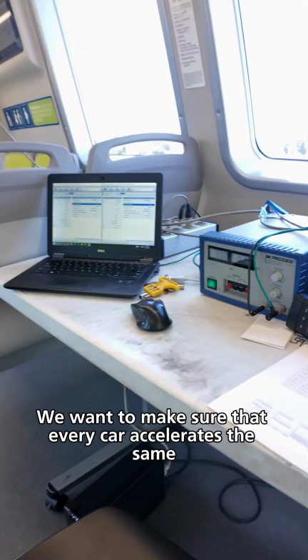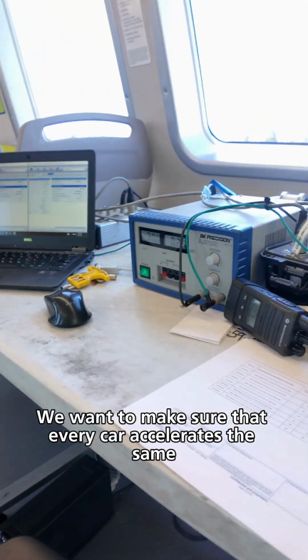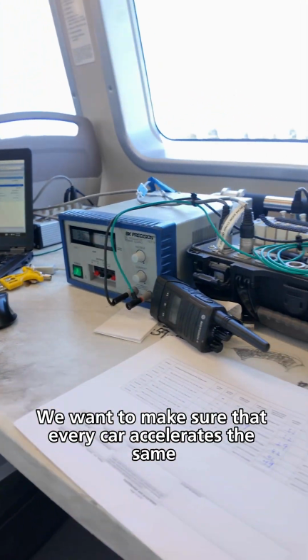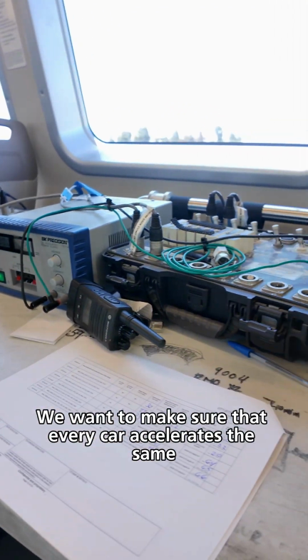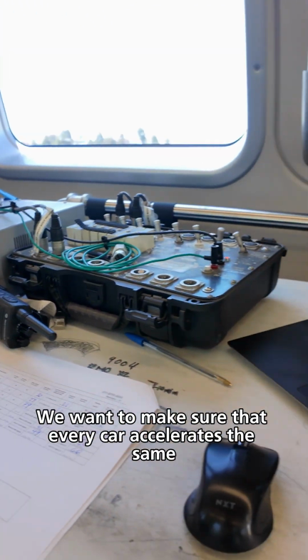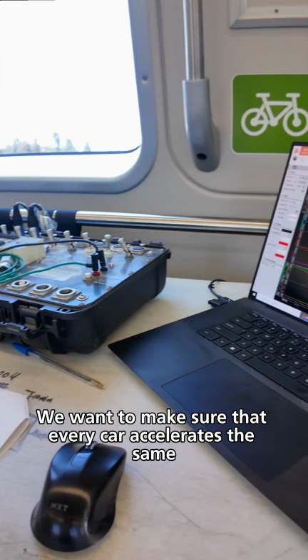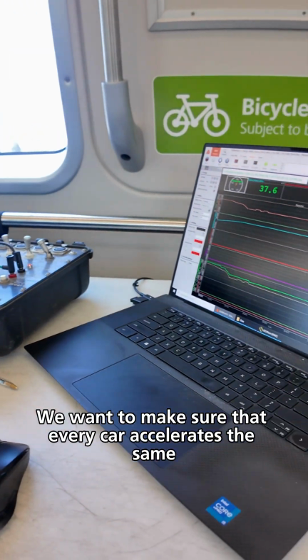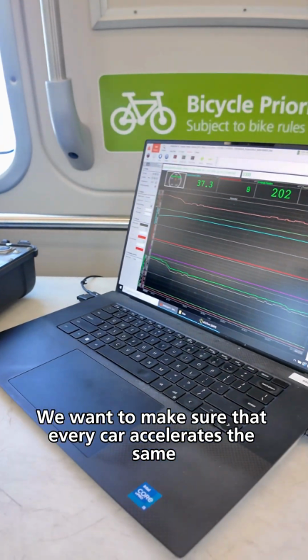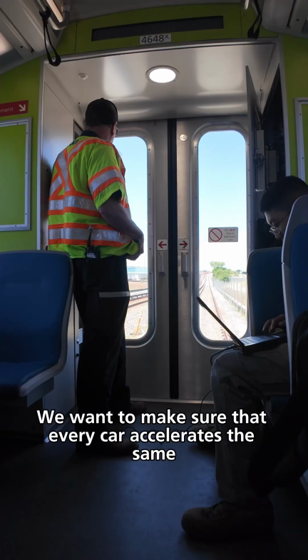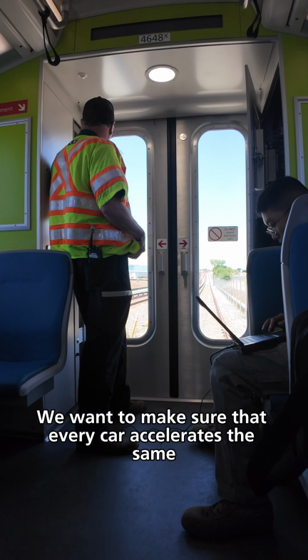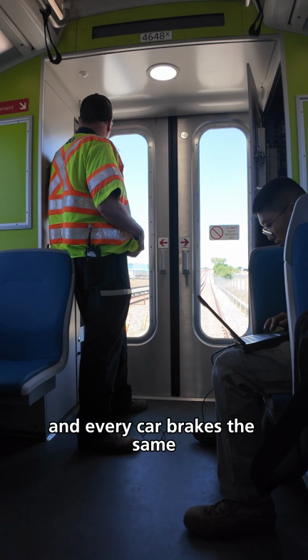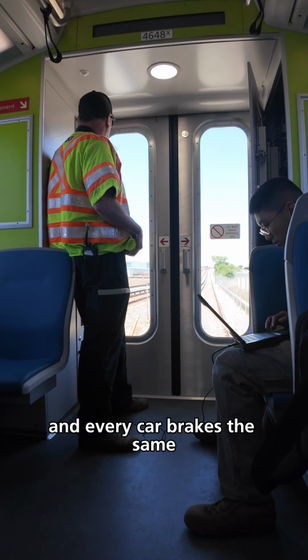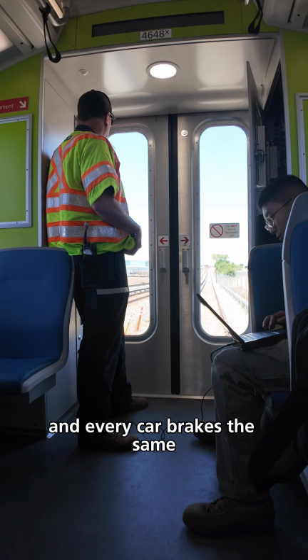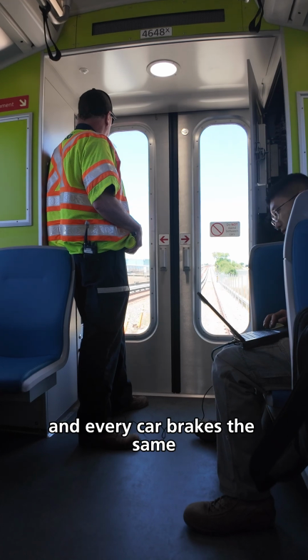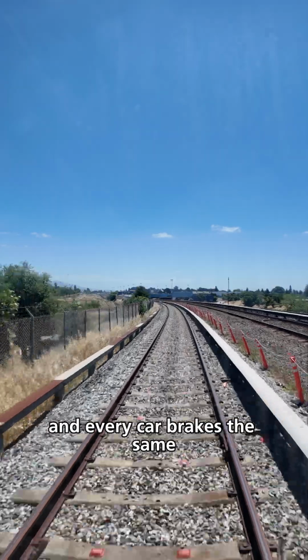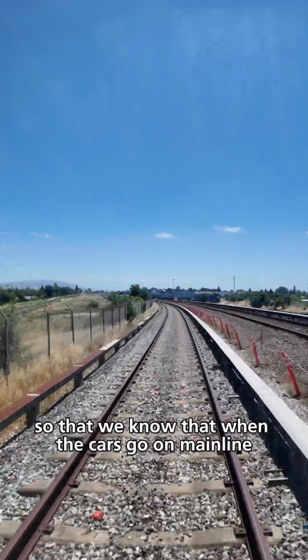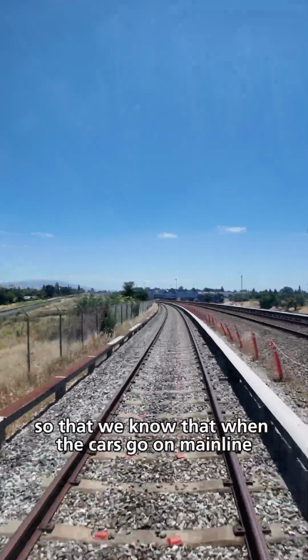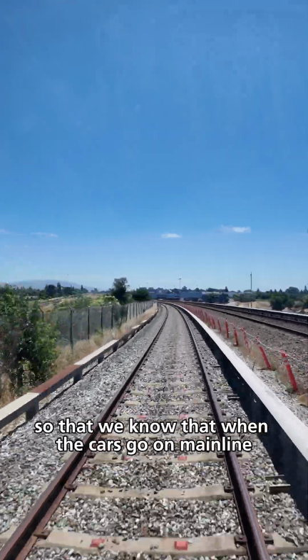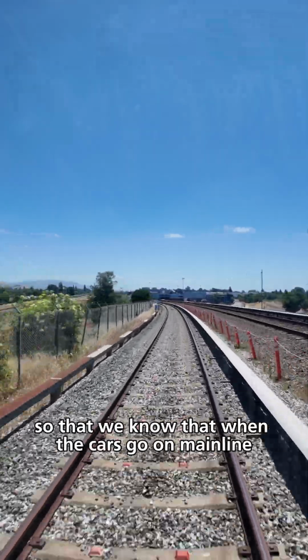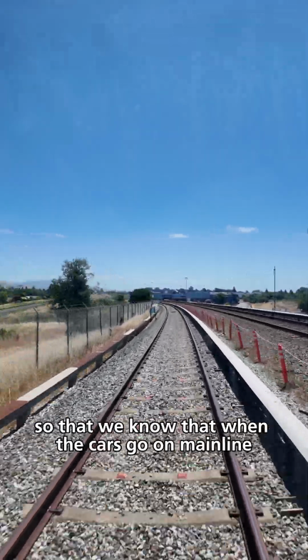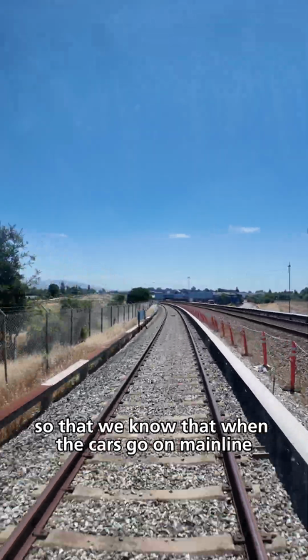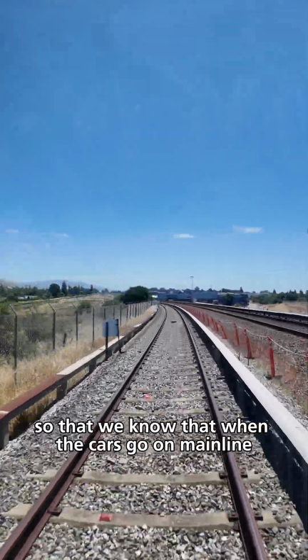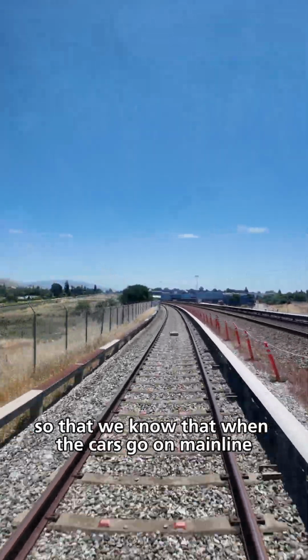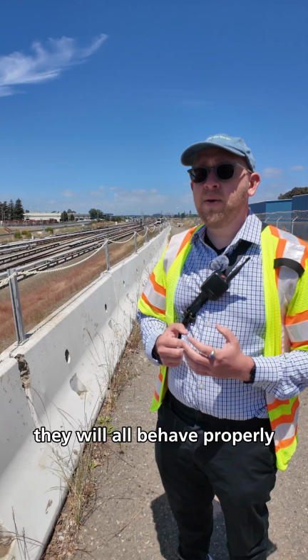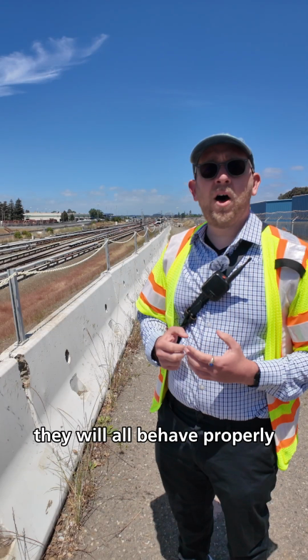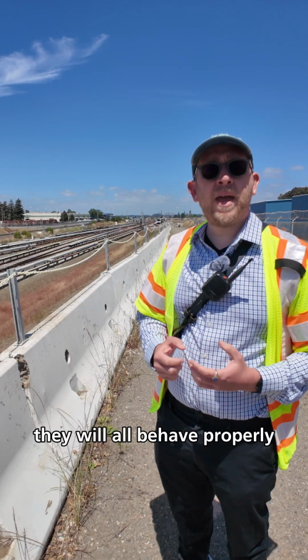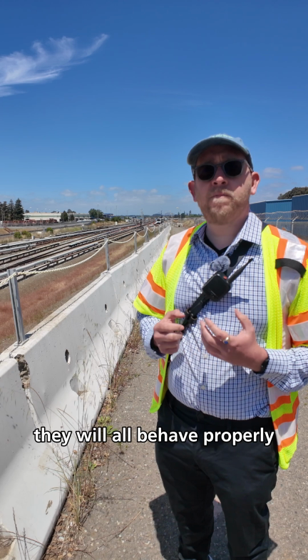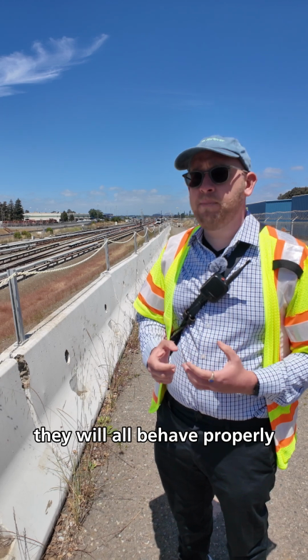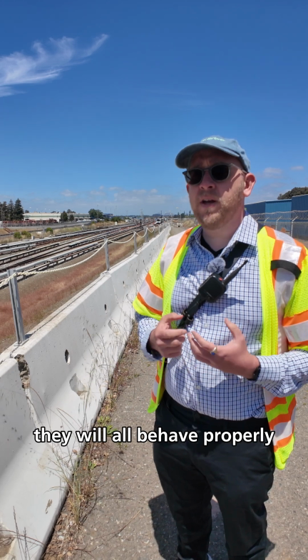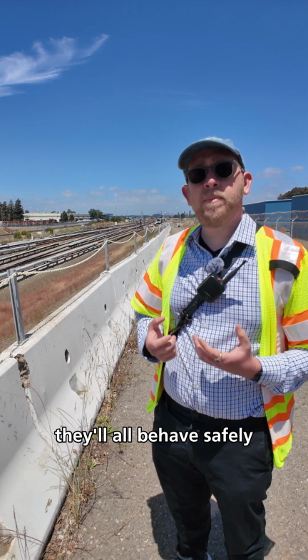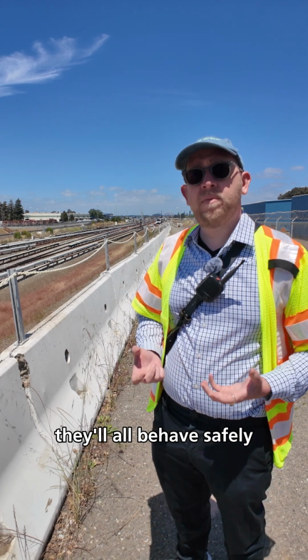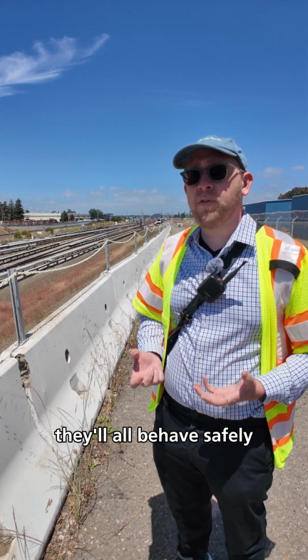We want to make sure that every car accelerates the same and every car brakes the same, so that we know when the cars go on mainline they will all behave properly — they'll all behave safely.